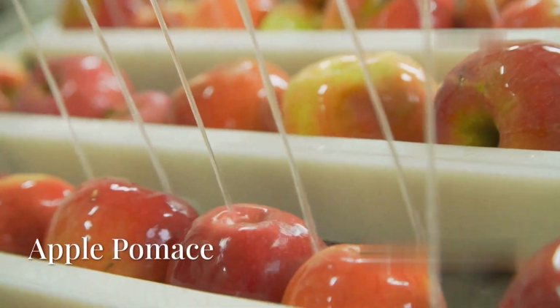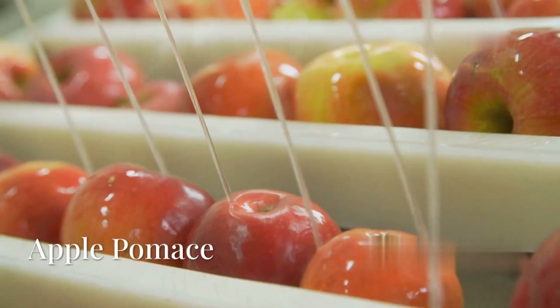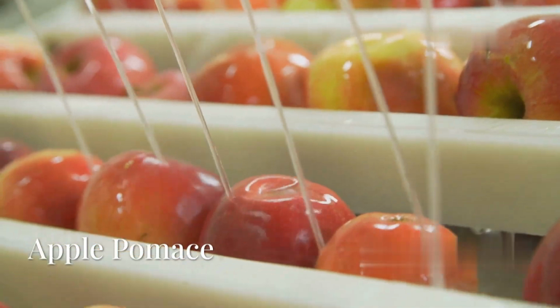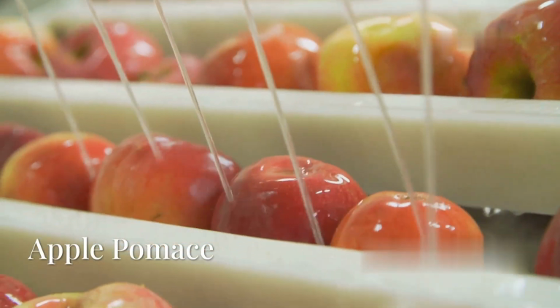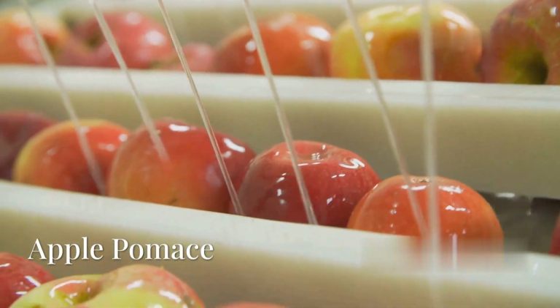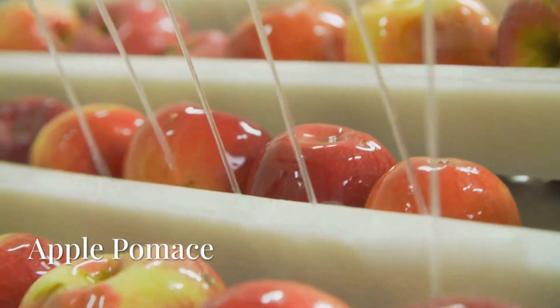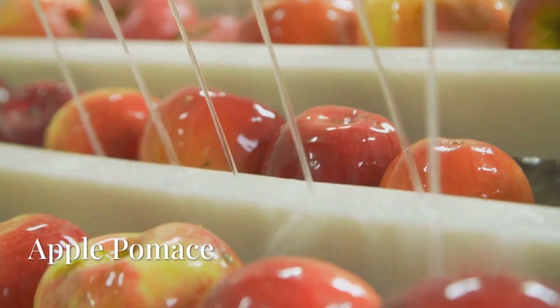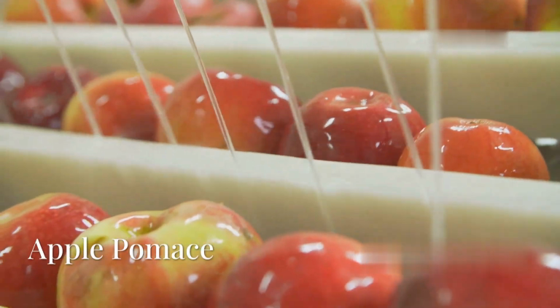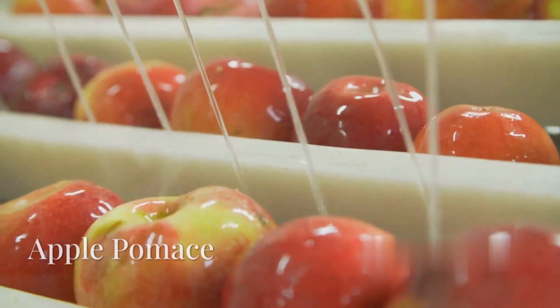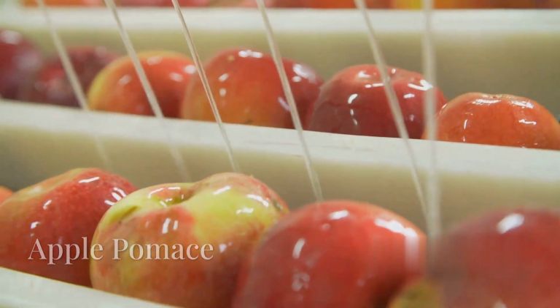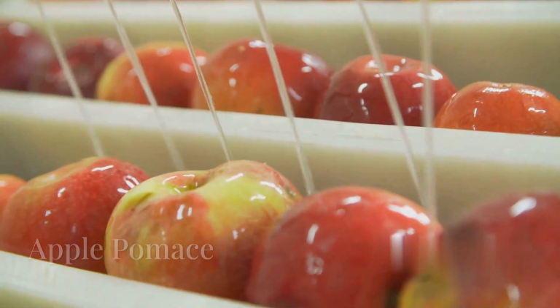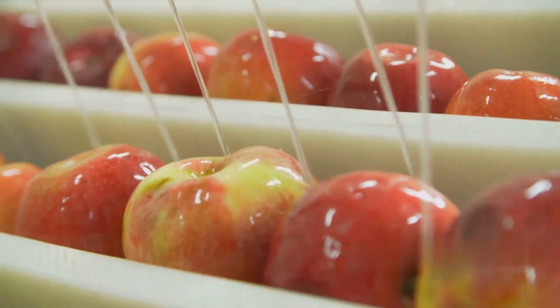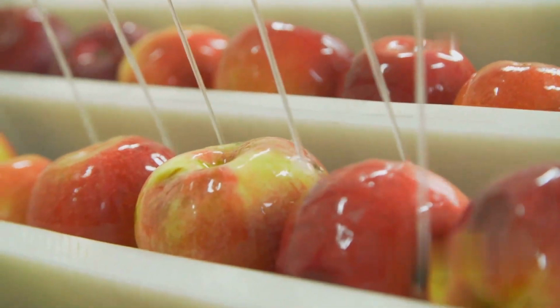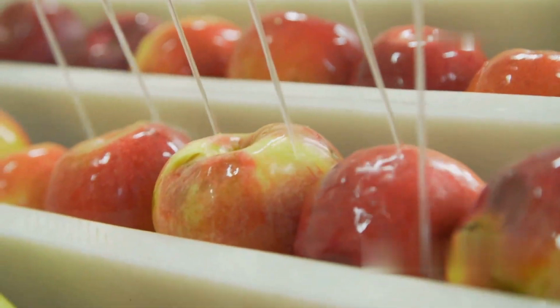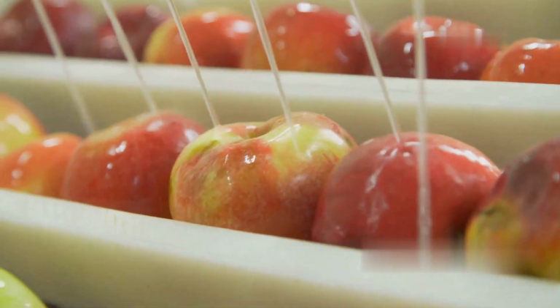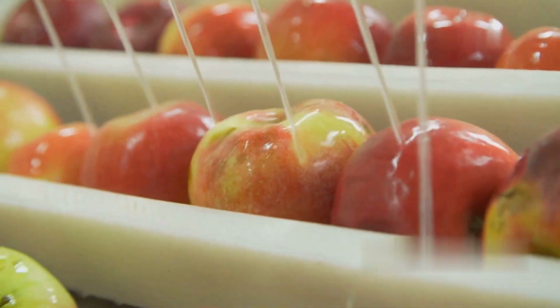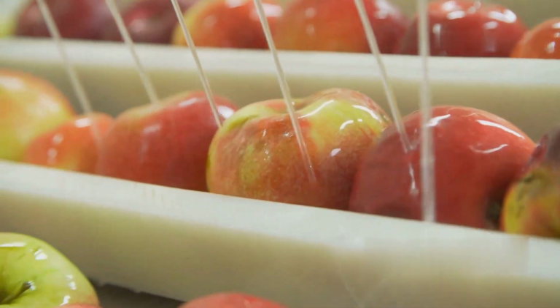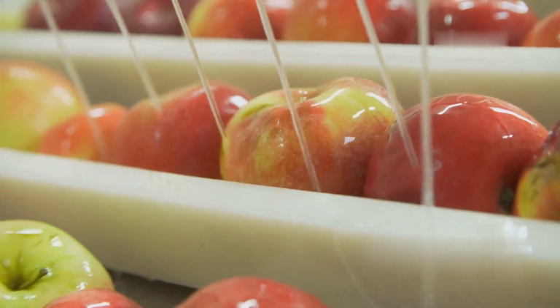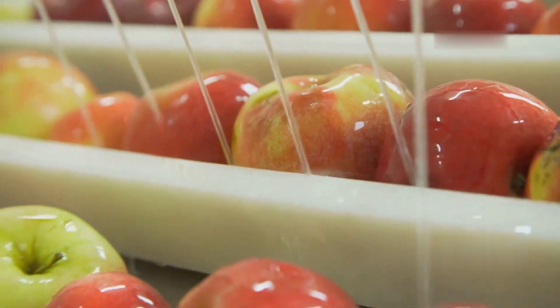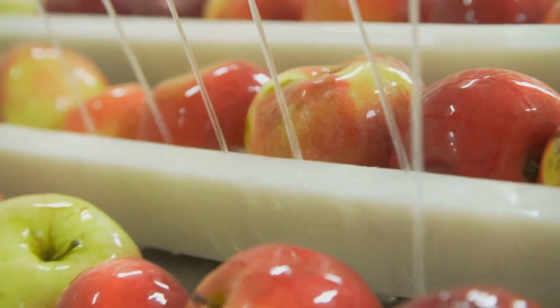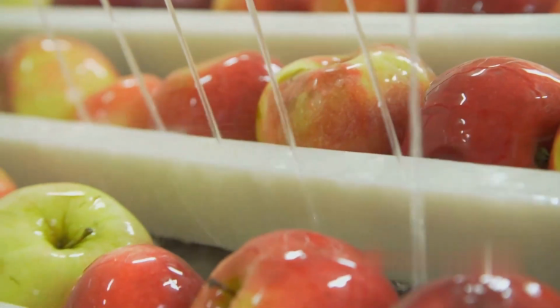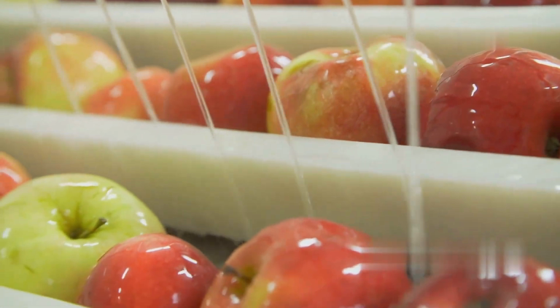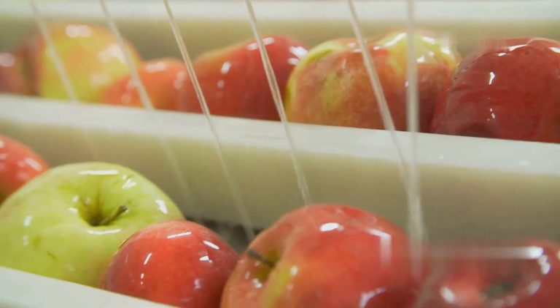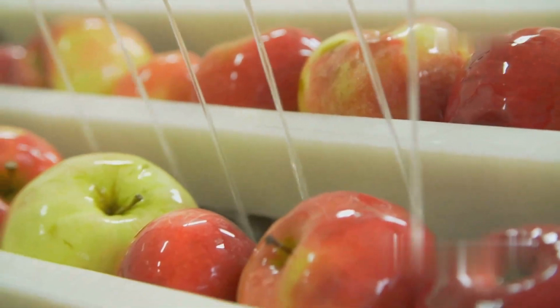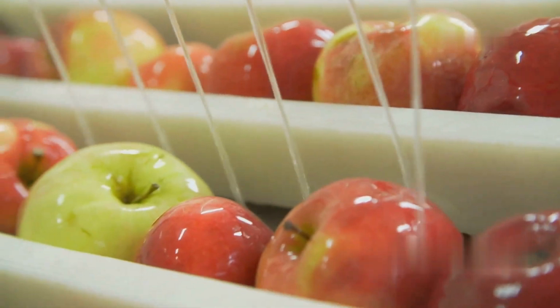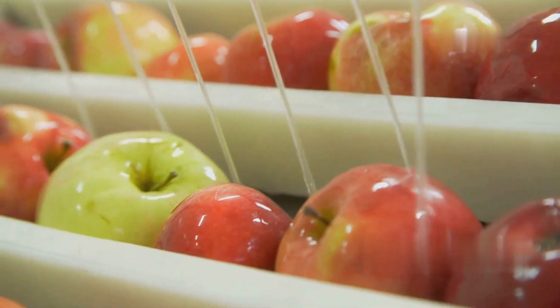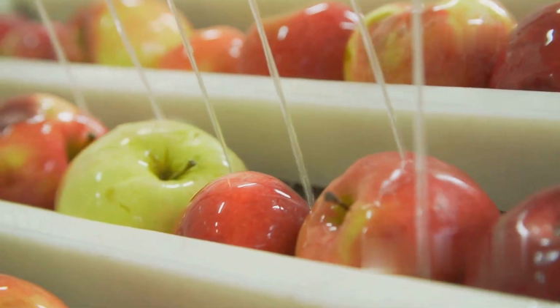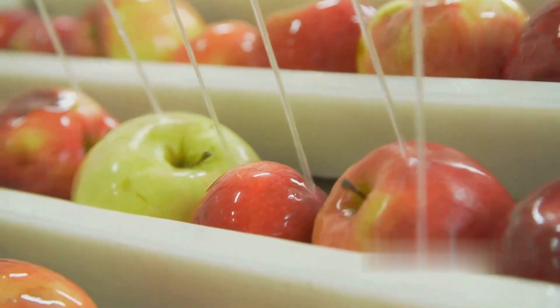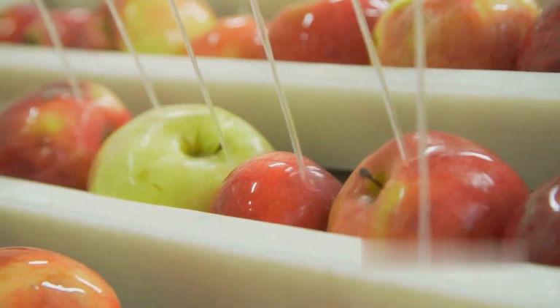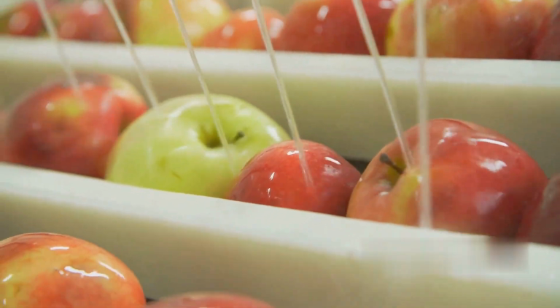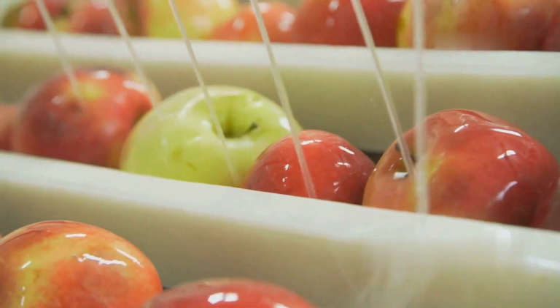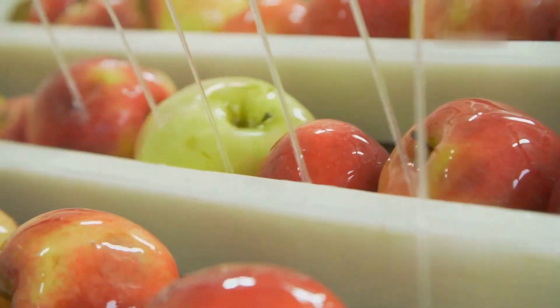The leftover solid material, known as apple pomace, is either used for animal feed, compost, or further processed to extract more juice.